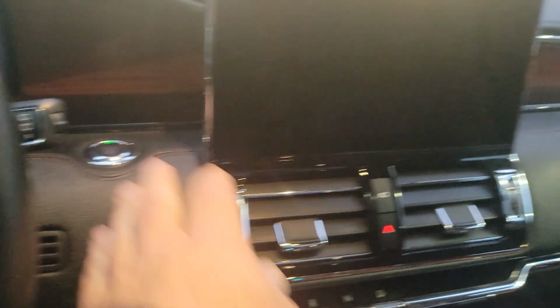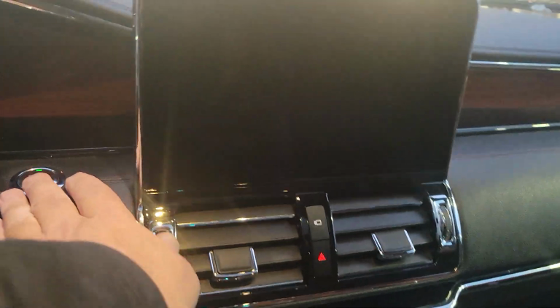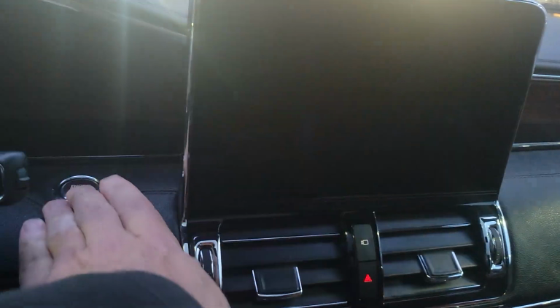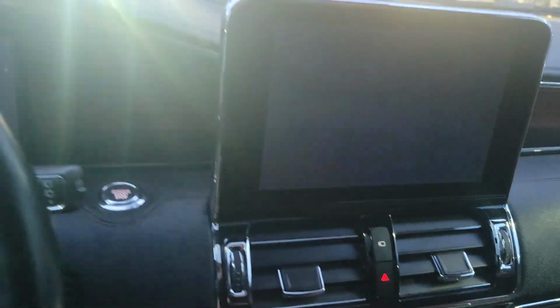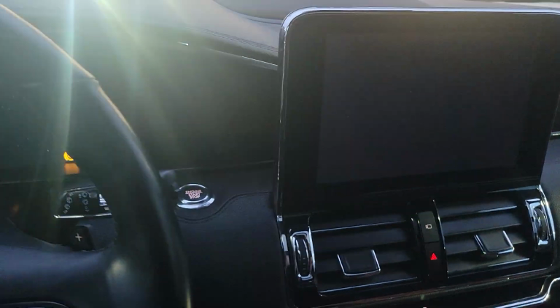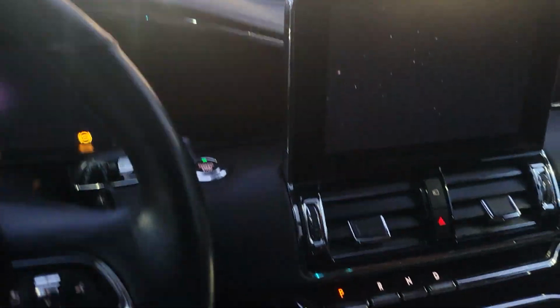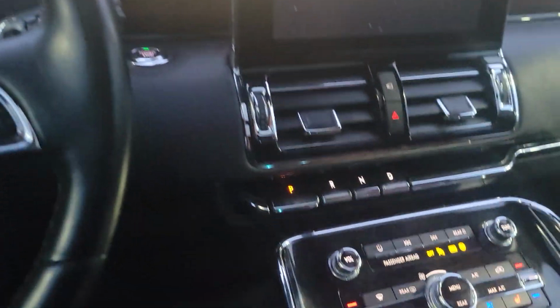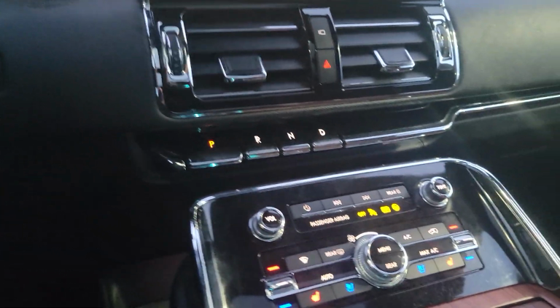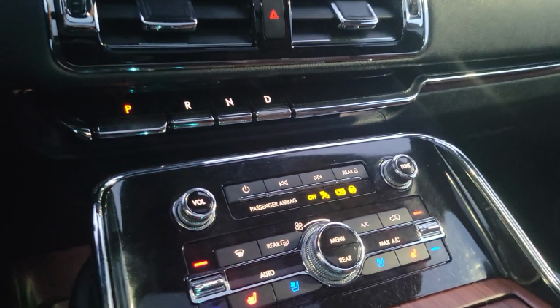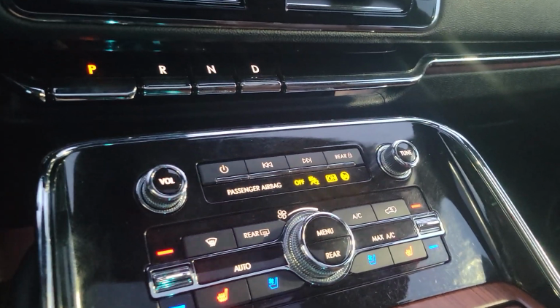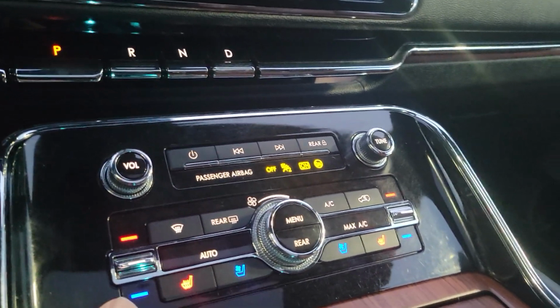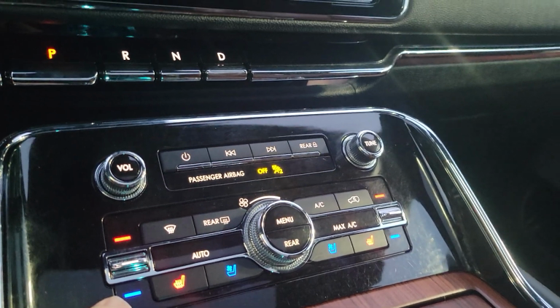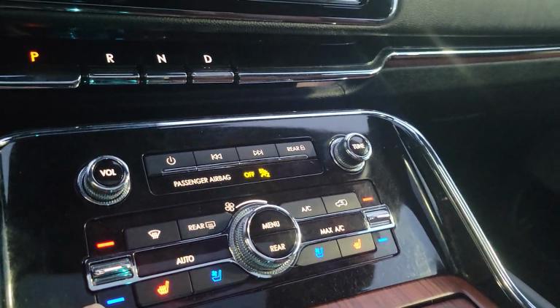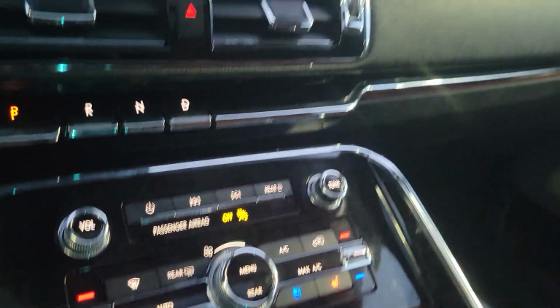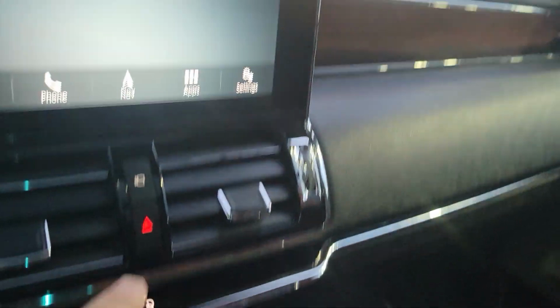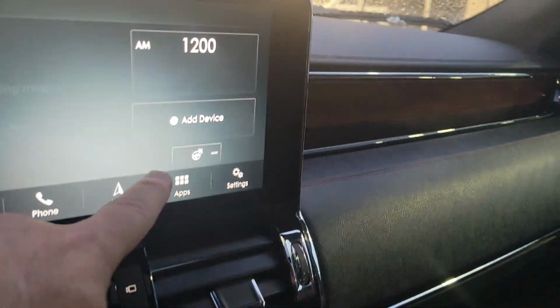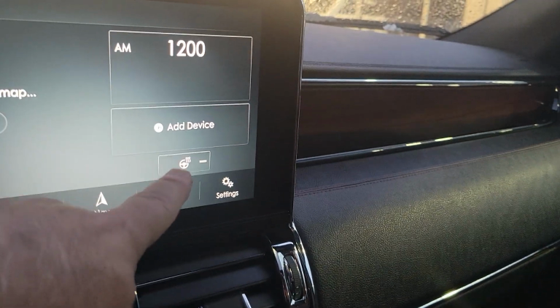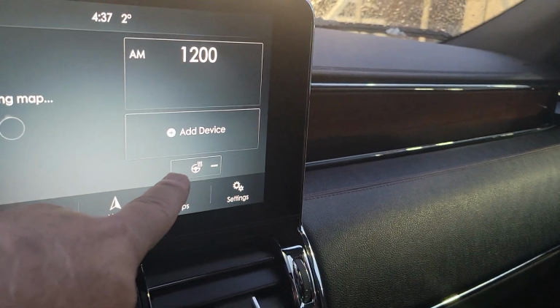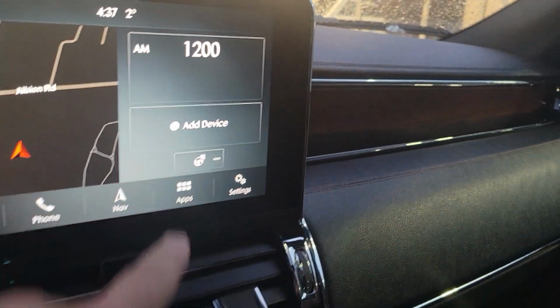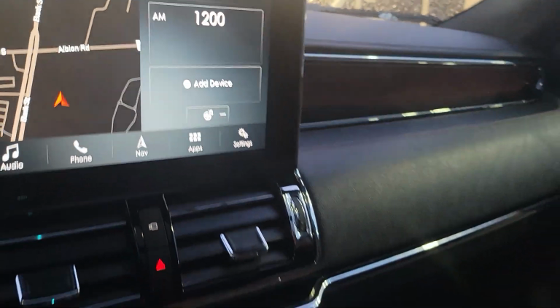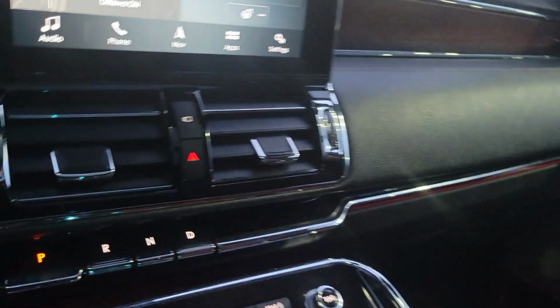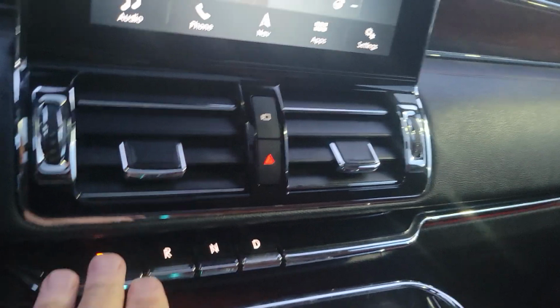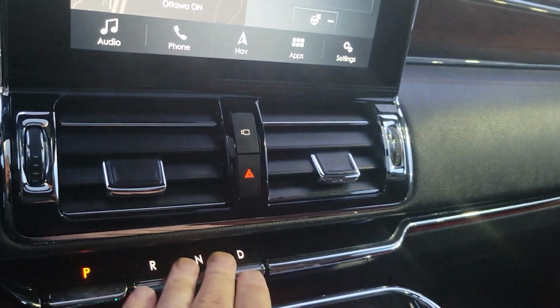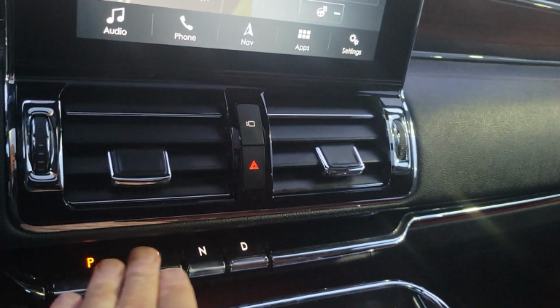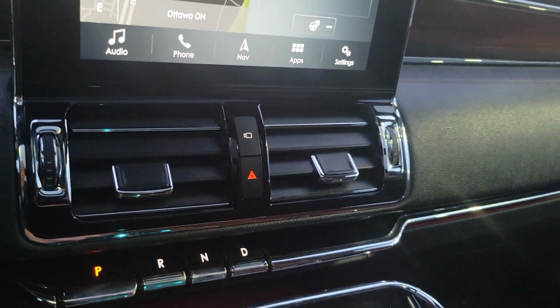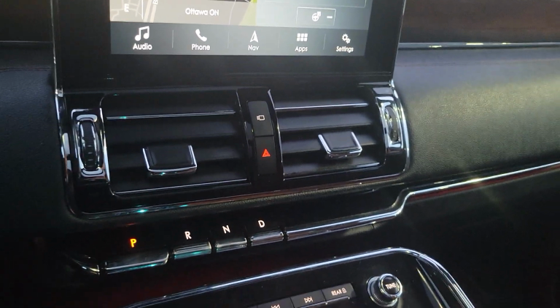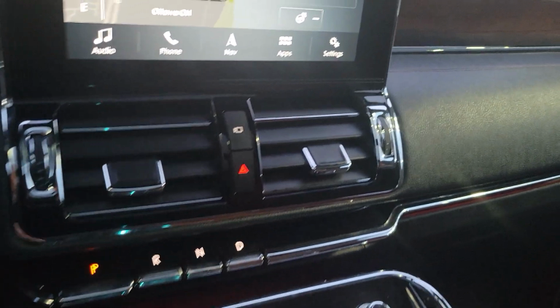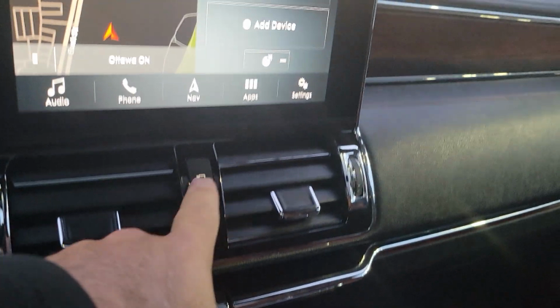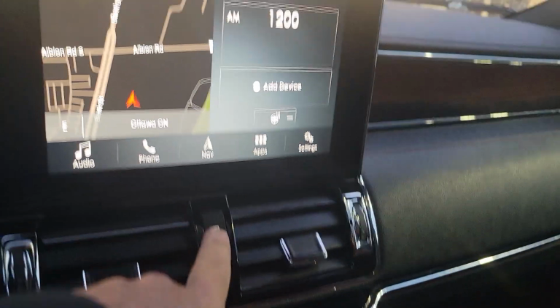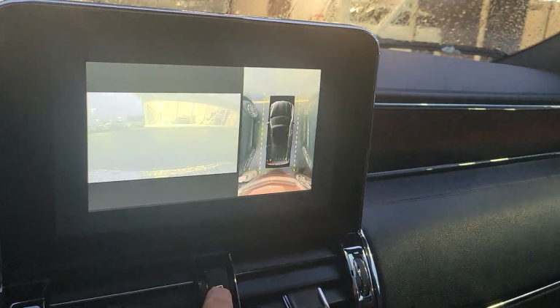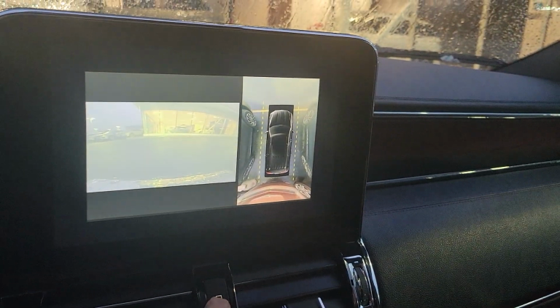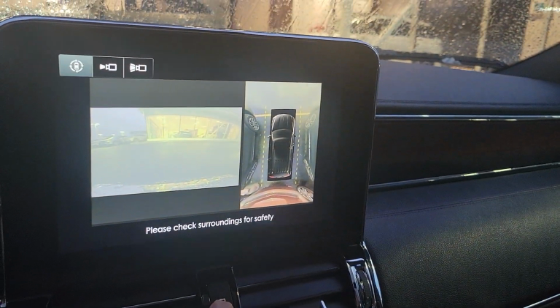You push the button here and it starts up. Down here you've got heated and cooled seats and the heated steering wheel on the screen right here. You've got your piano key shifter here to get into gear, and your 360 camera right here.